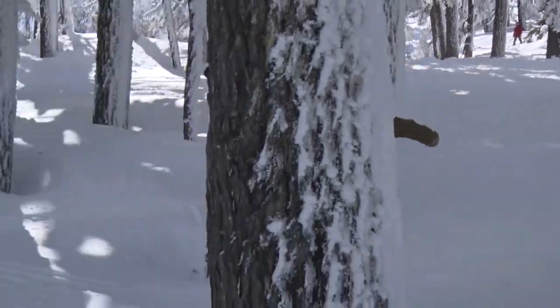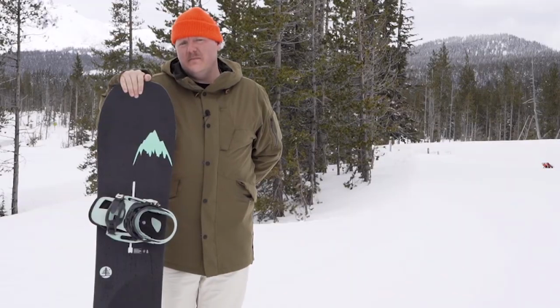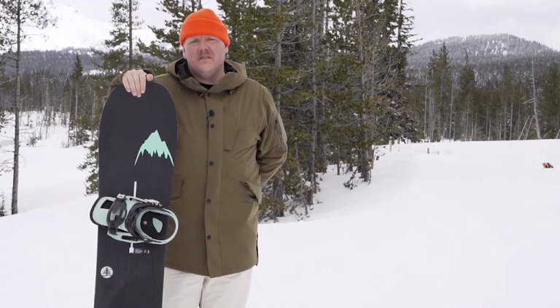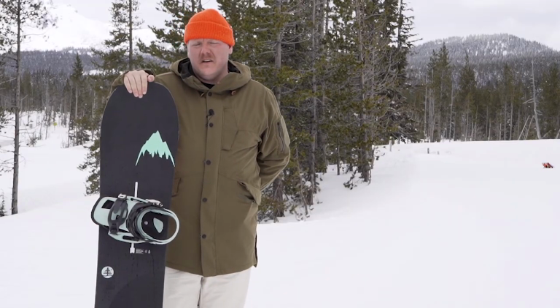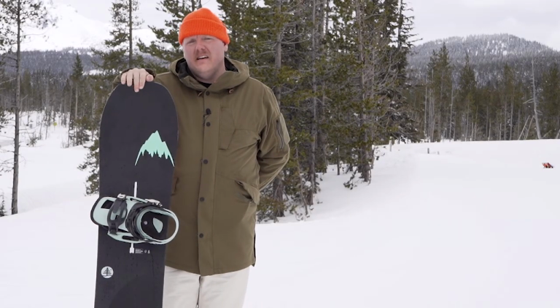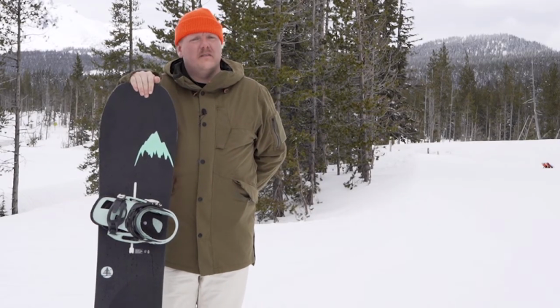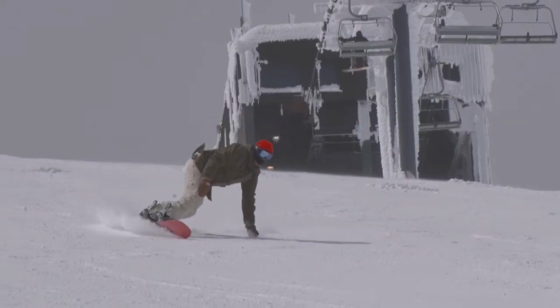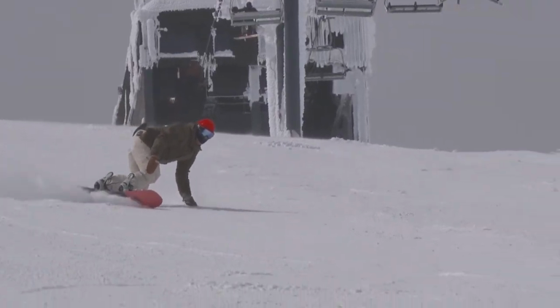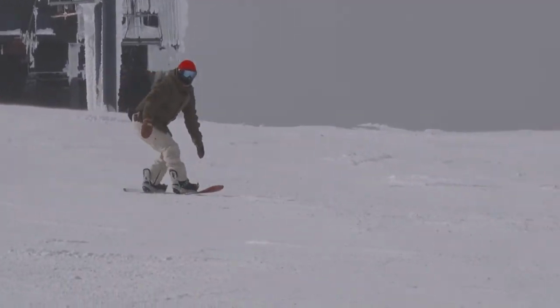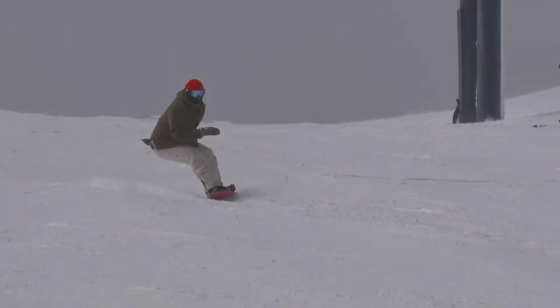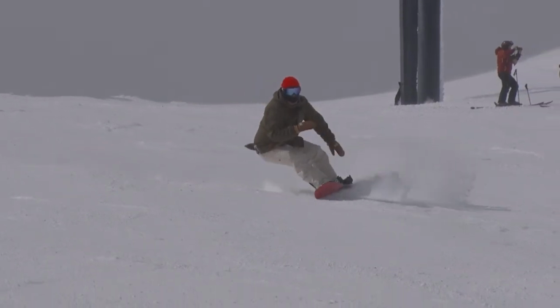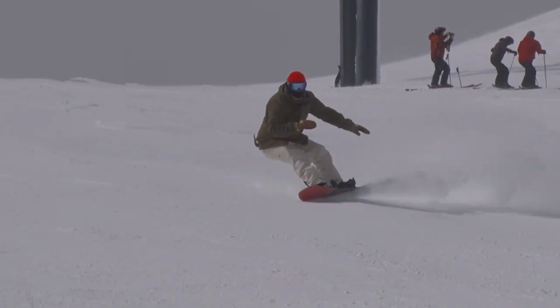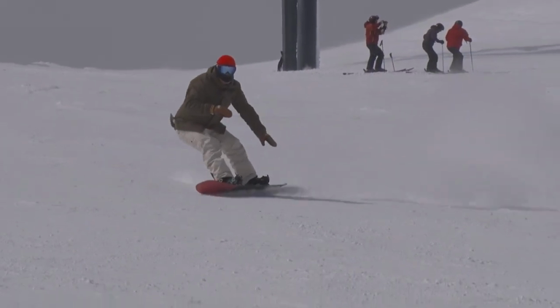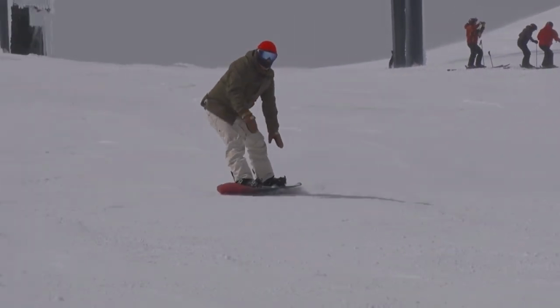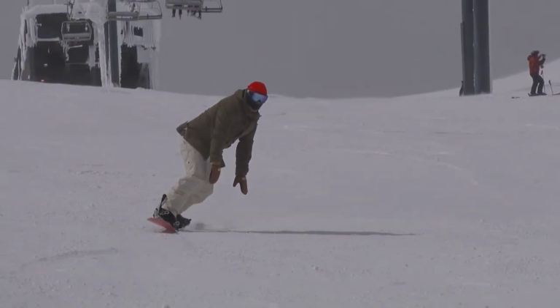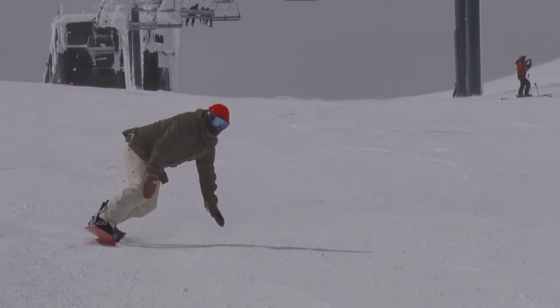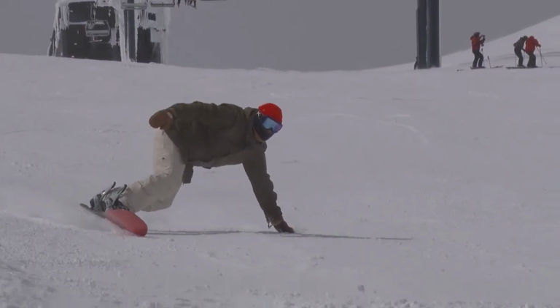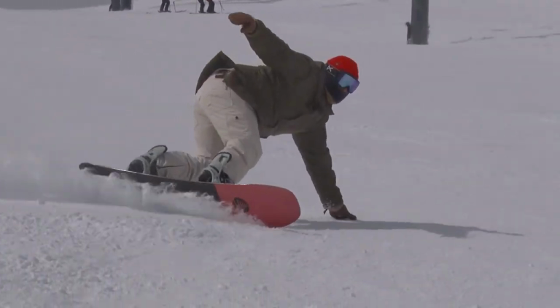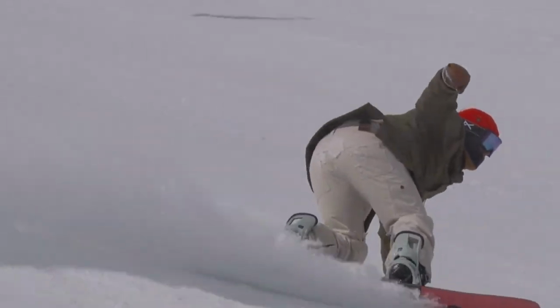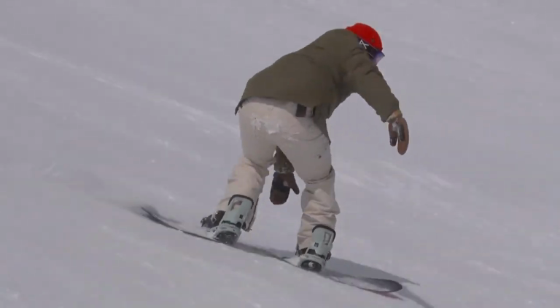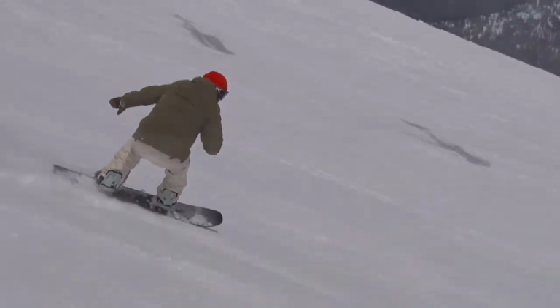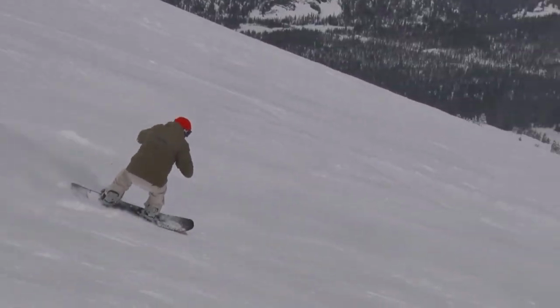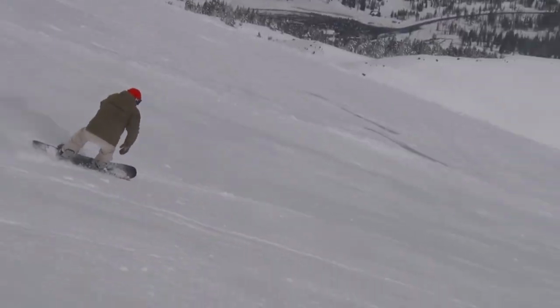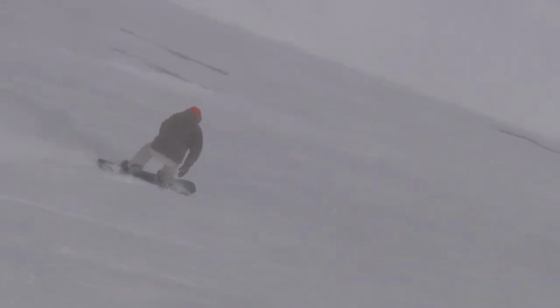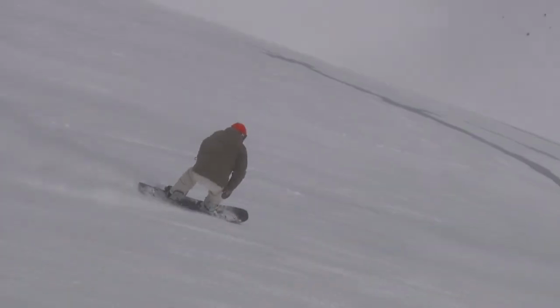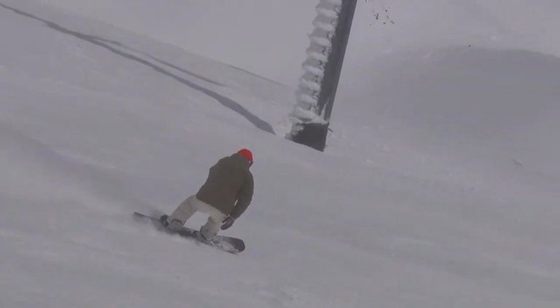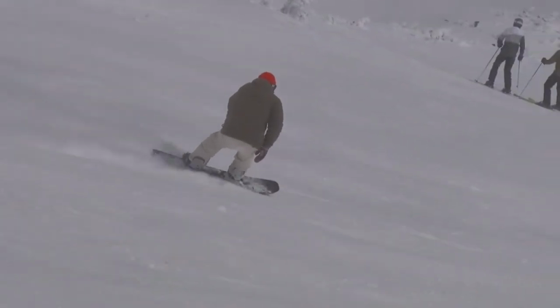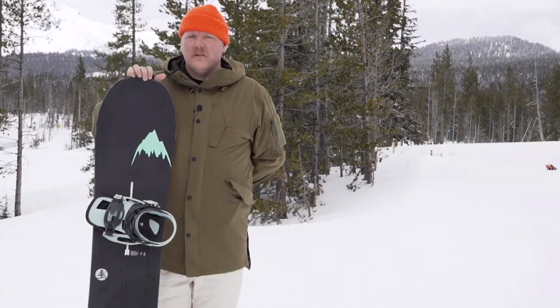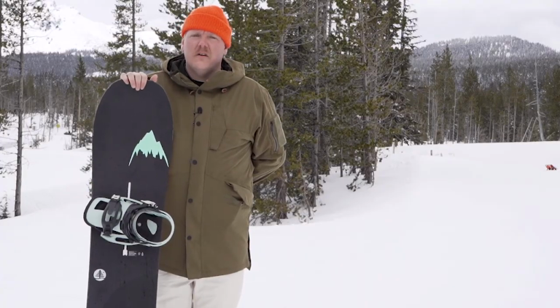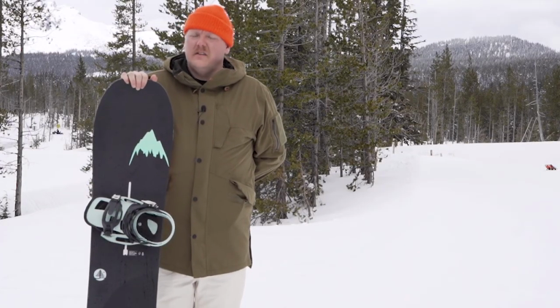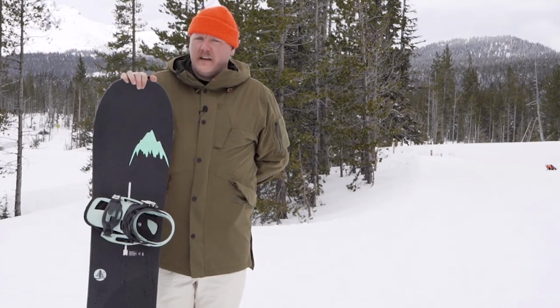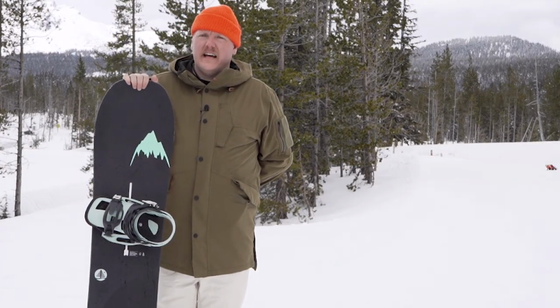This board seemed to handle all the chunder and want to link turns all day long. I would suggest this board to just about anybody — if you want to go fast, link turns, and float in pow. If you want to learn more, come check it out at Tactics.